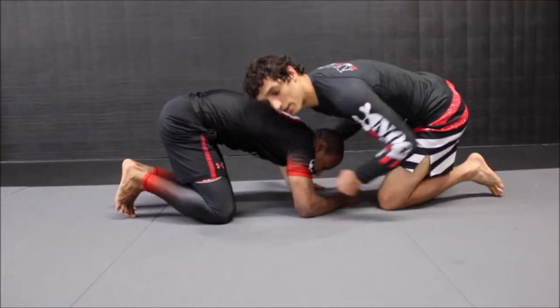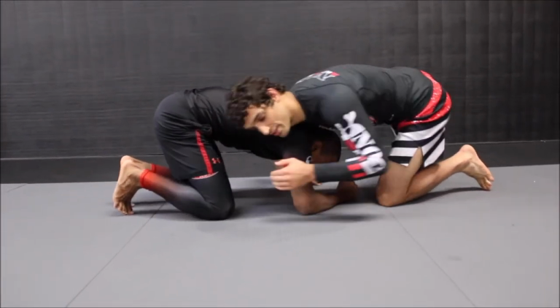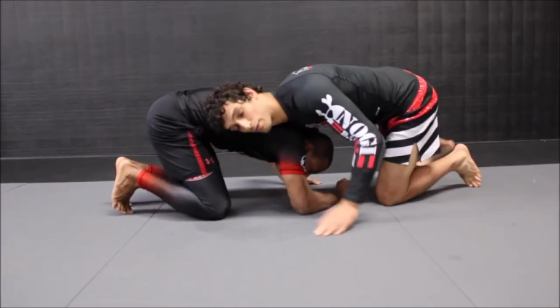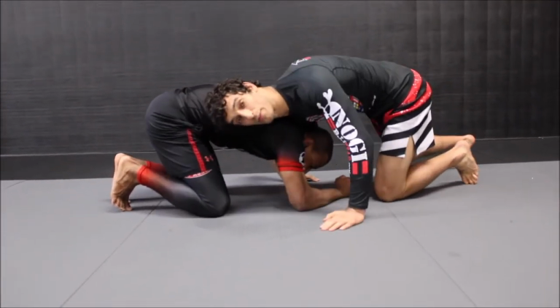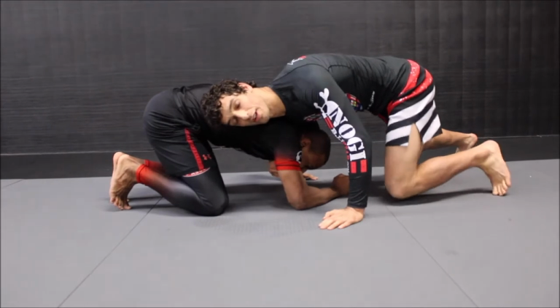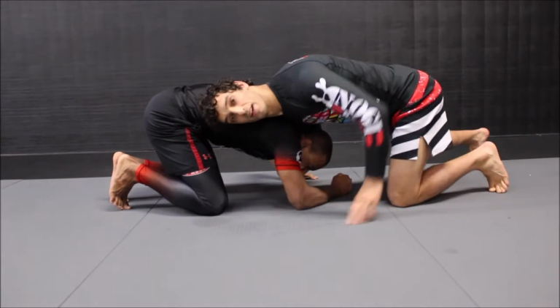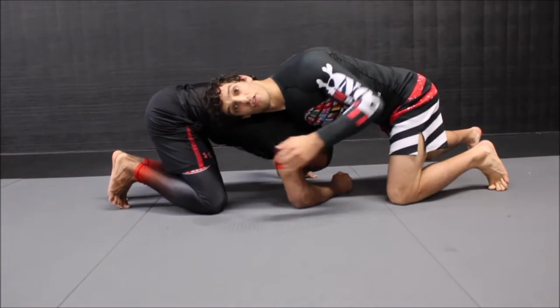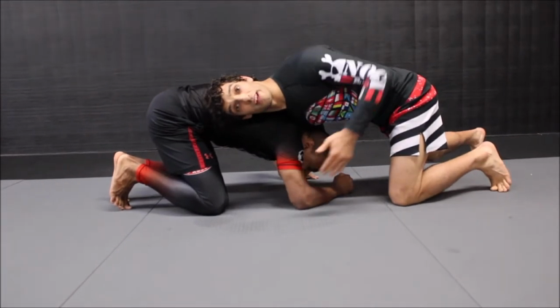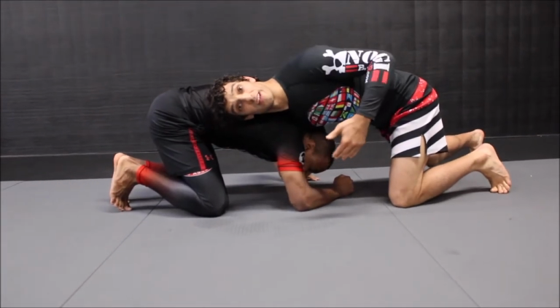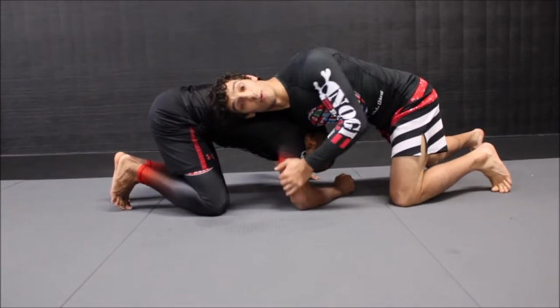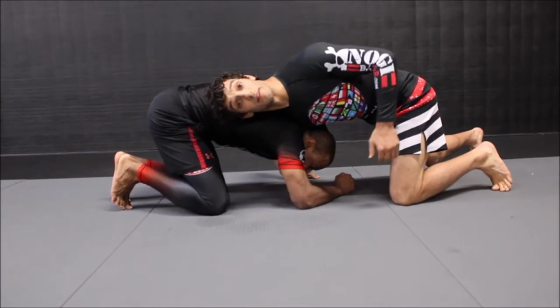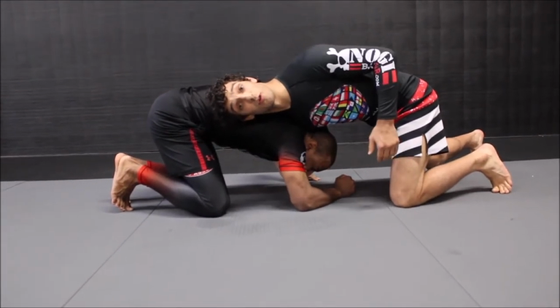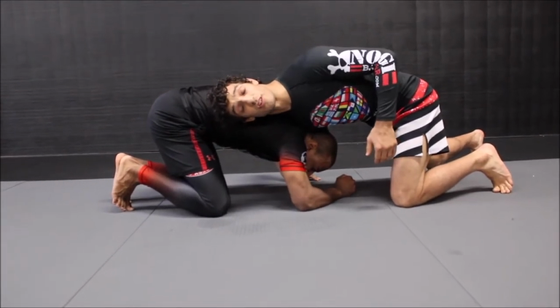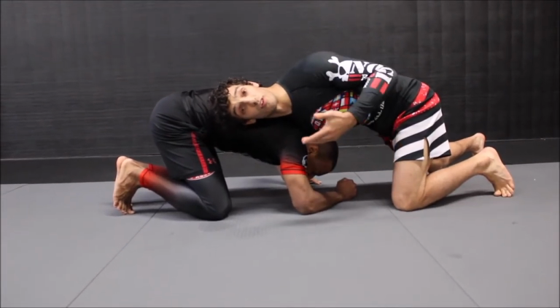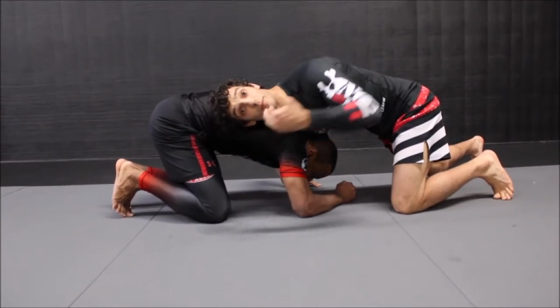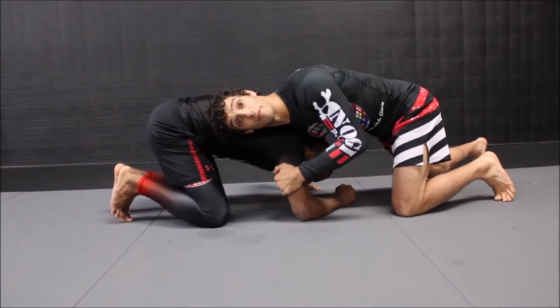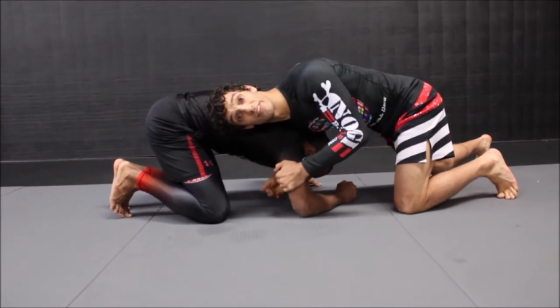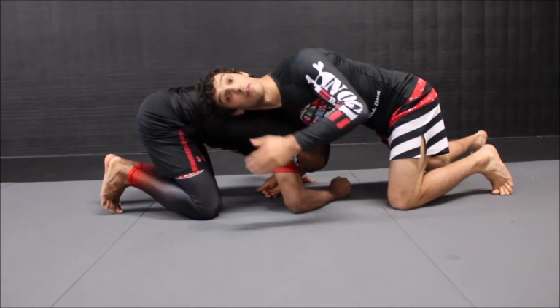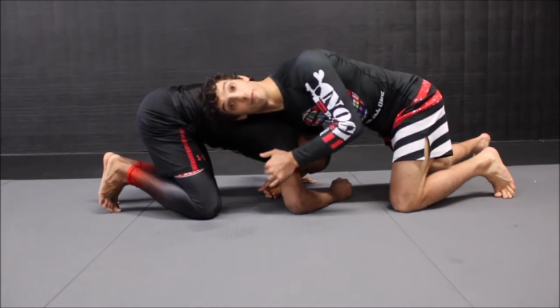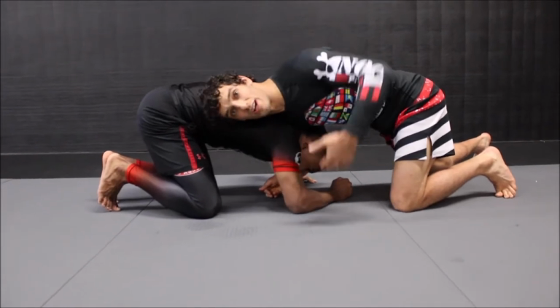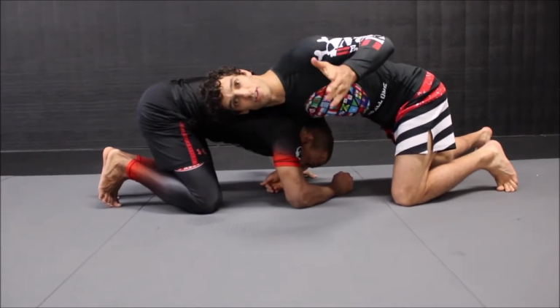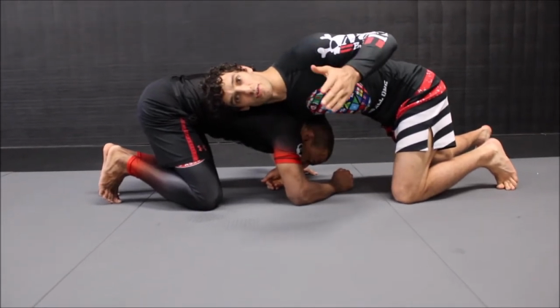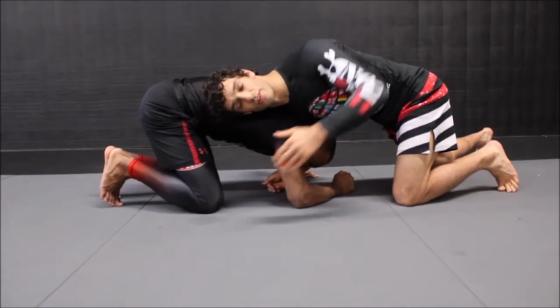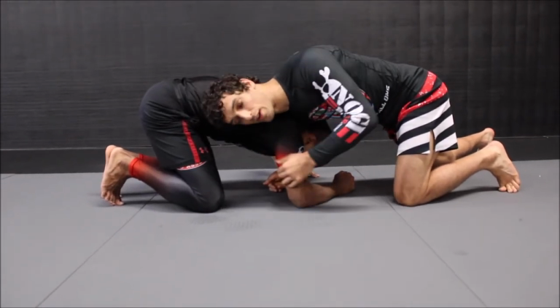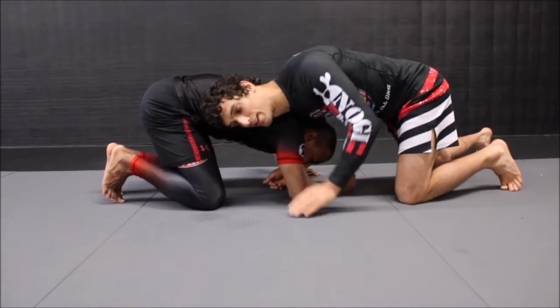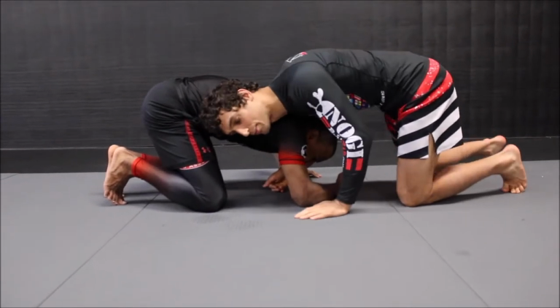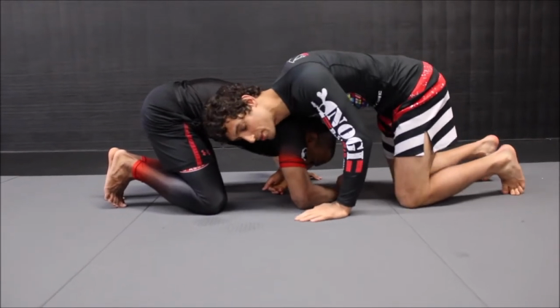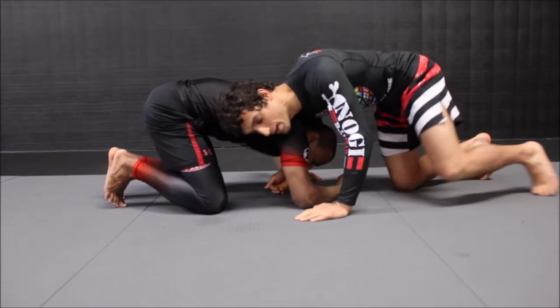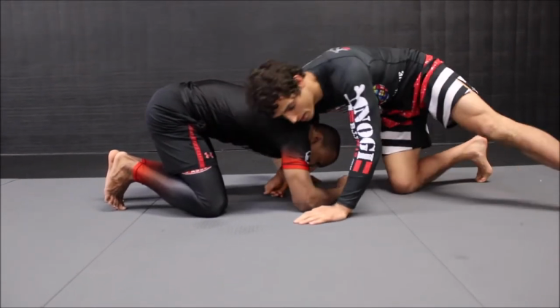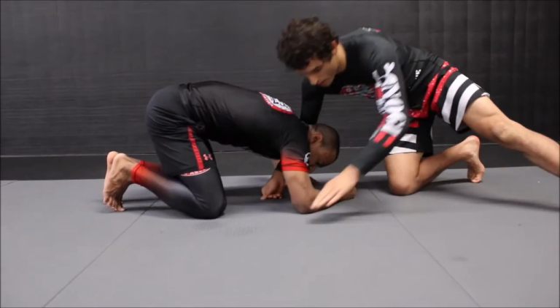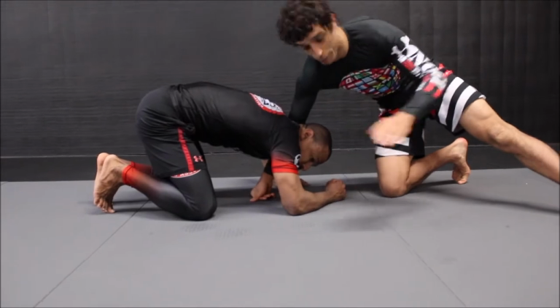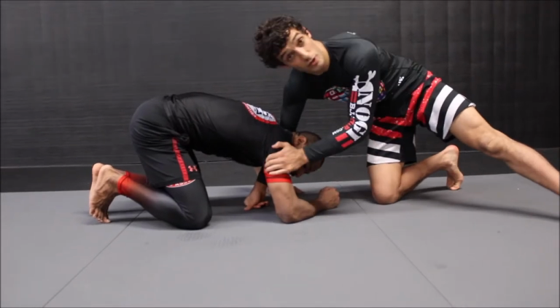I'll switch to the side for a moment so we can talk, so that we wind up in this front headlock position. Of course, this could be done off of a head snap, off of a failed shot, or a bunch of other situations — there are many ways to wind up in this position.